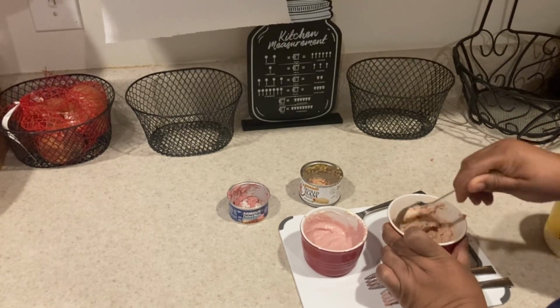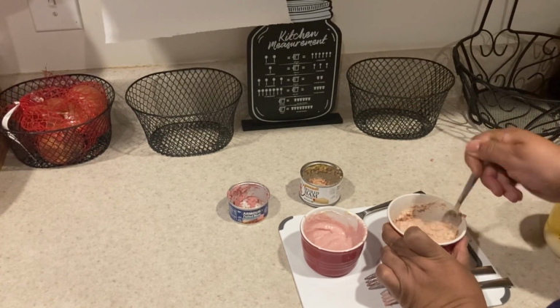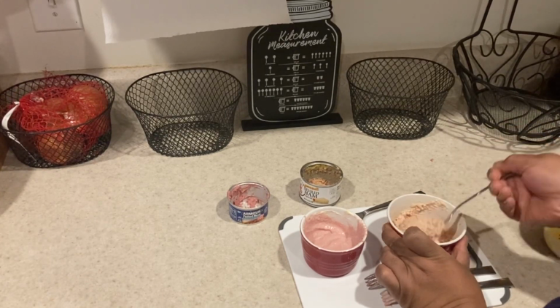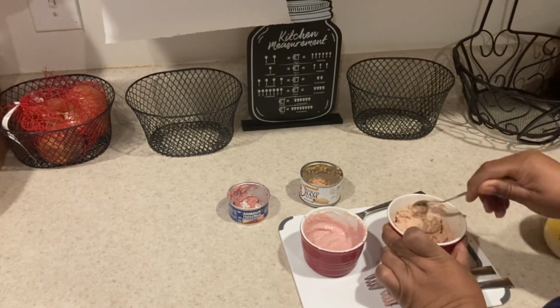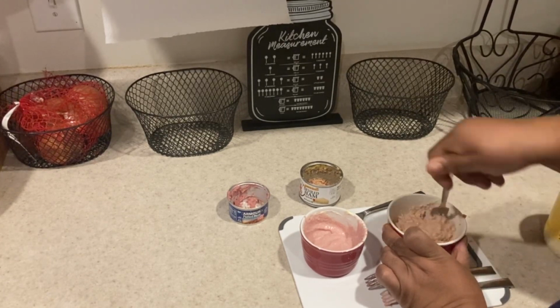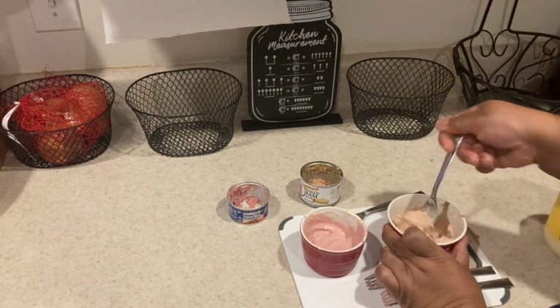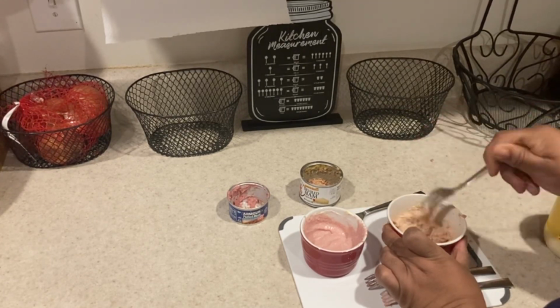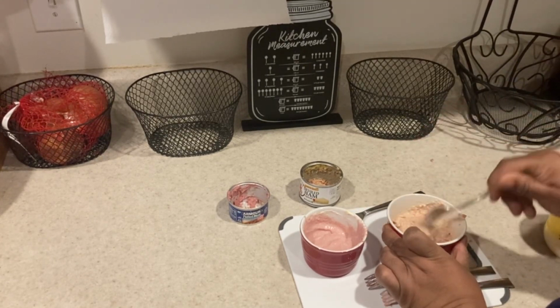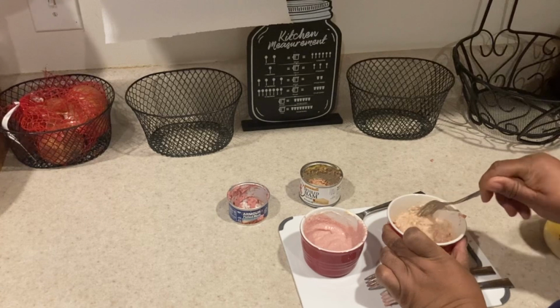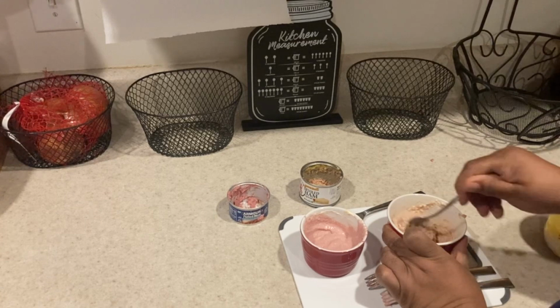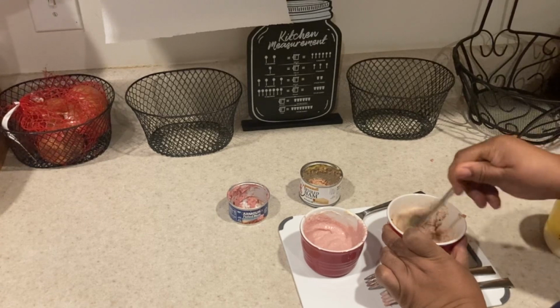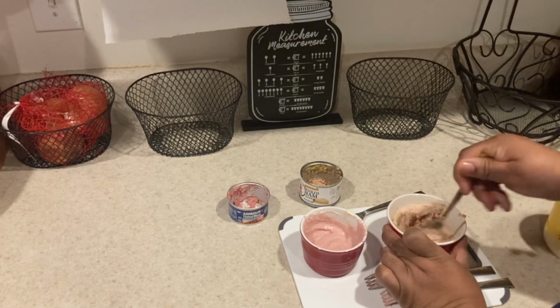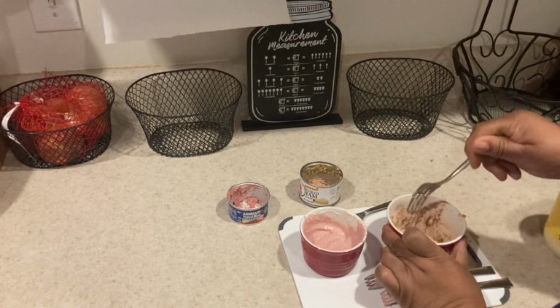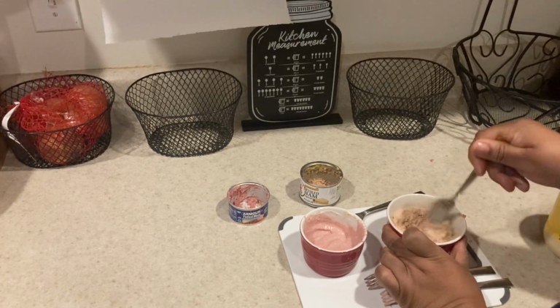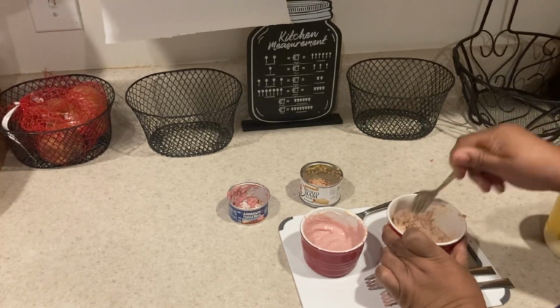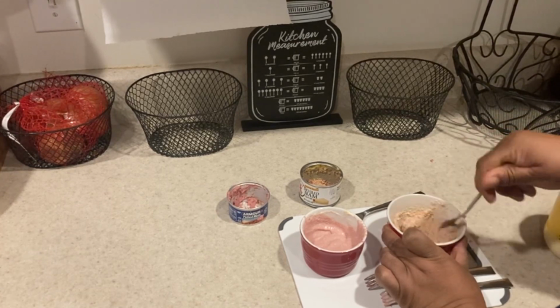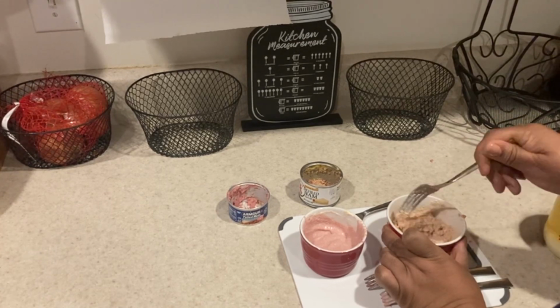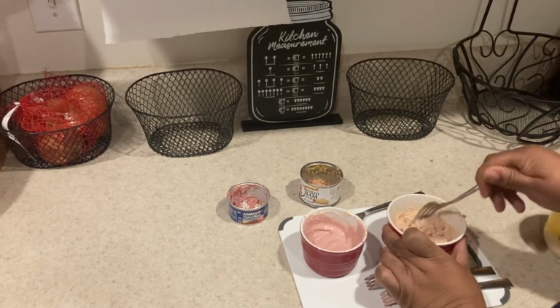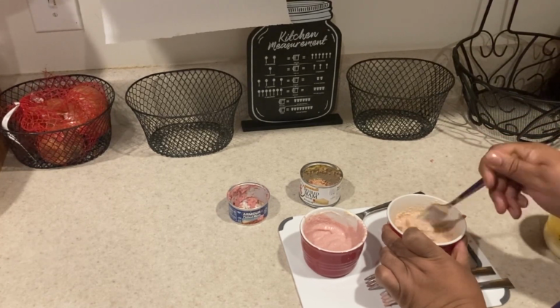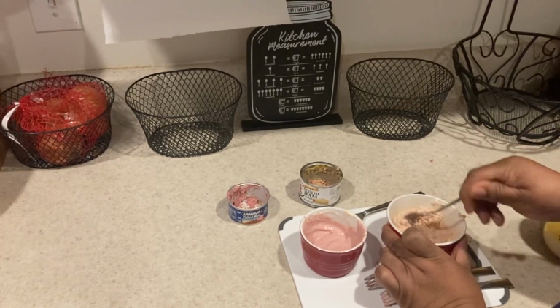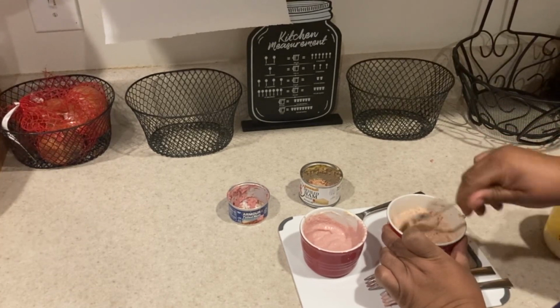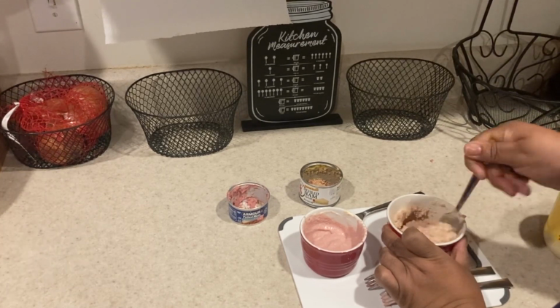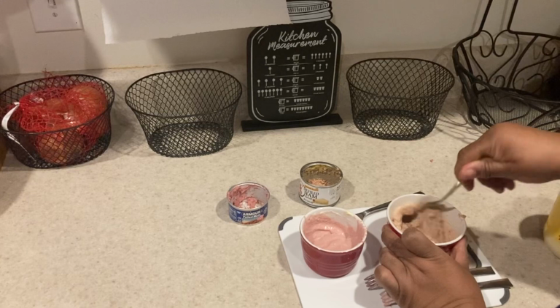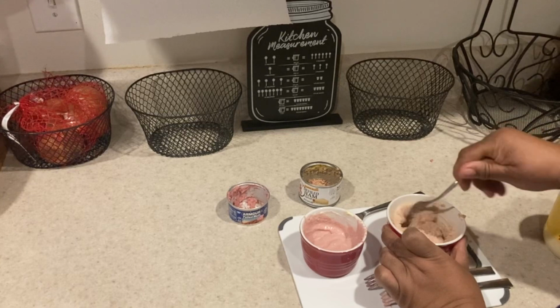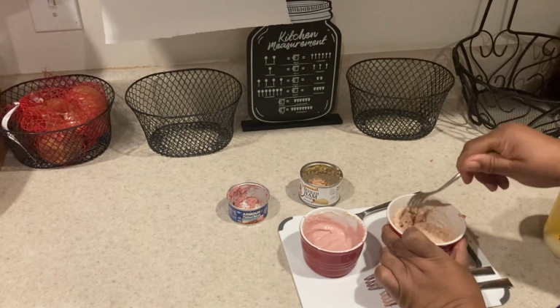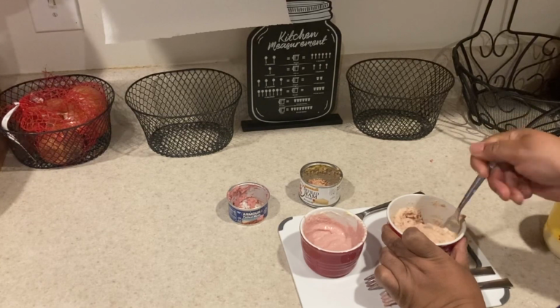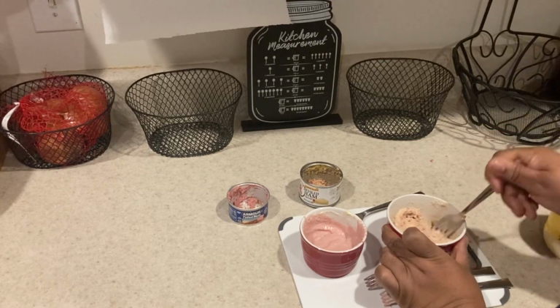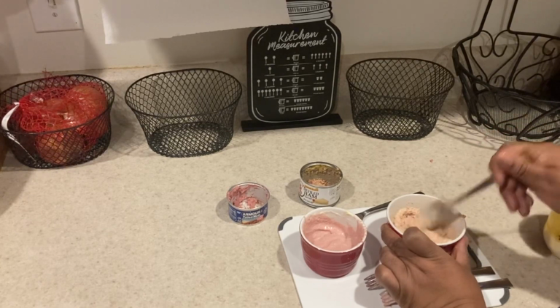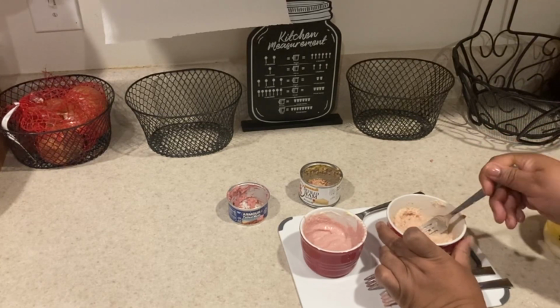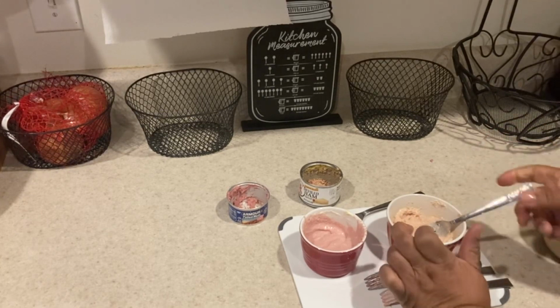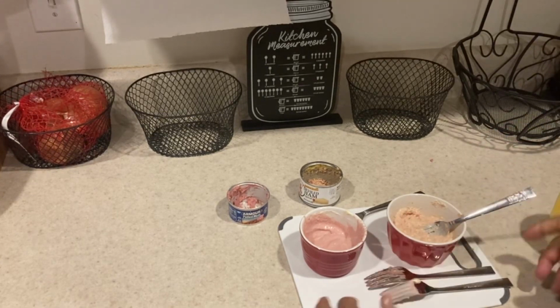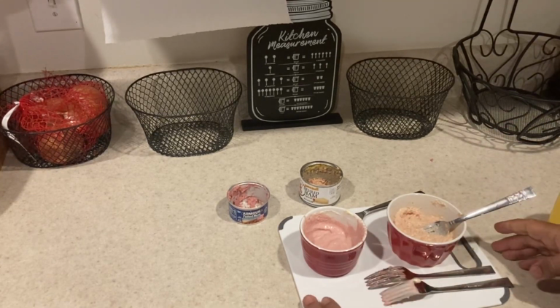All right, we got these whipped in here. We're gonna be right back with the sandwiches and we're both gonna taste test it and tell you which one we like. We'll be back.